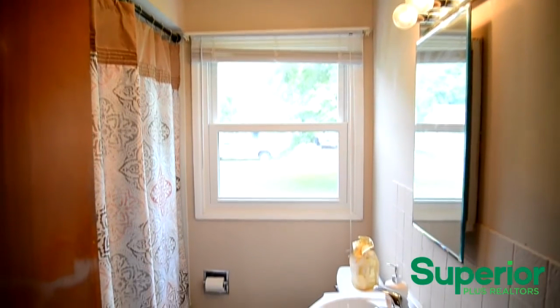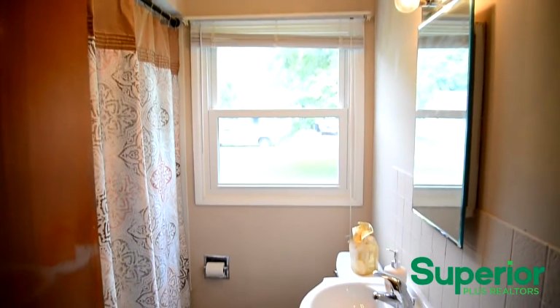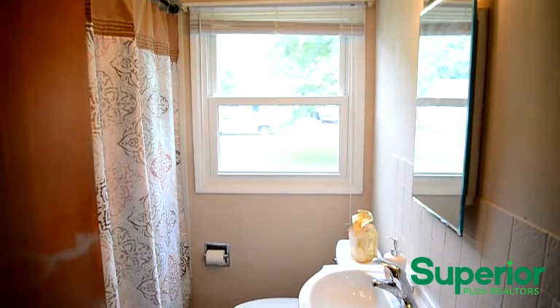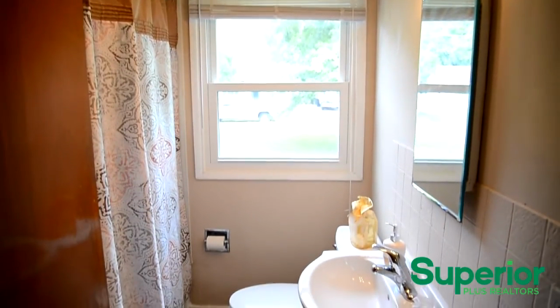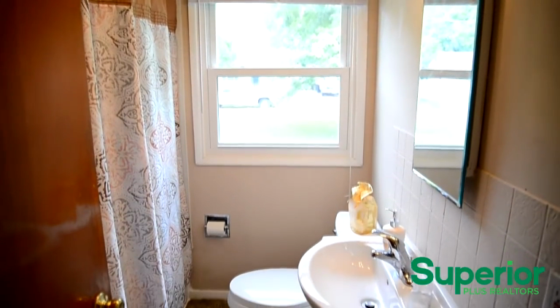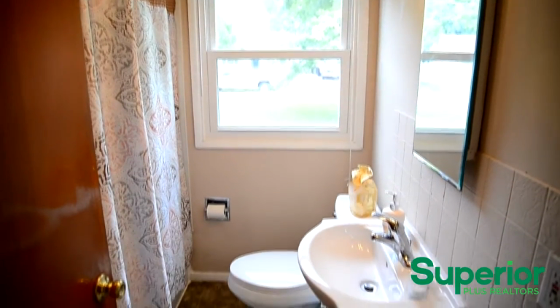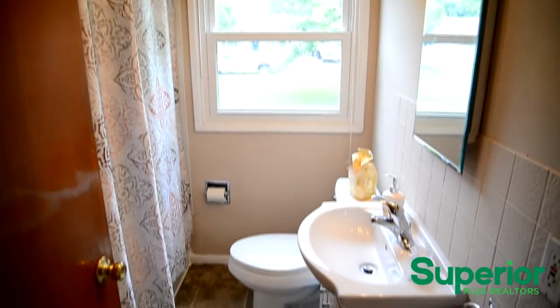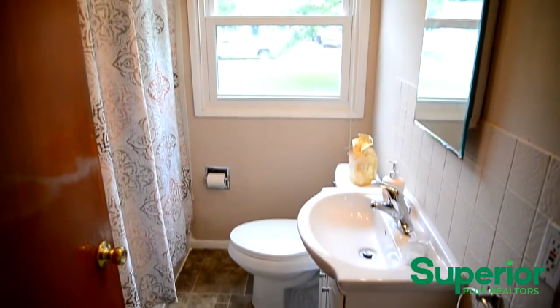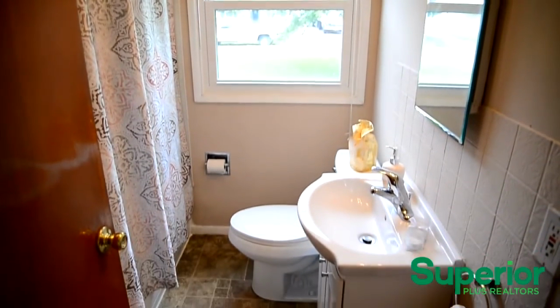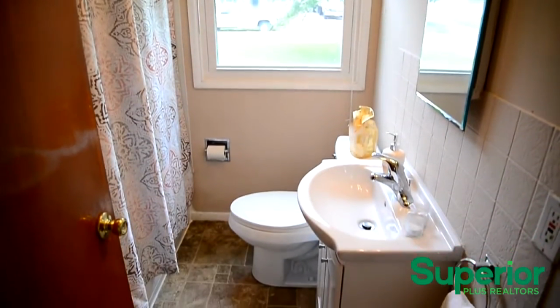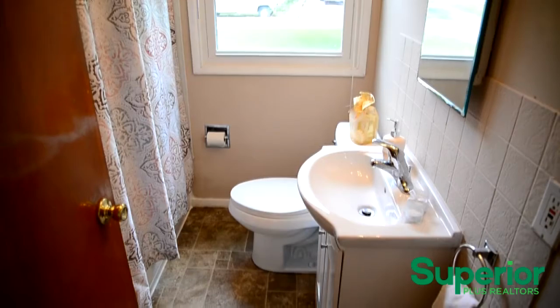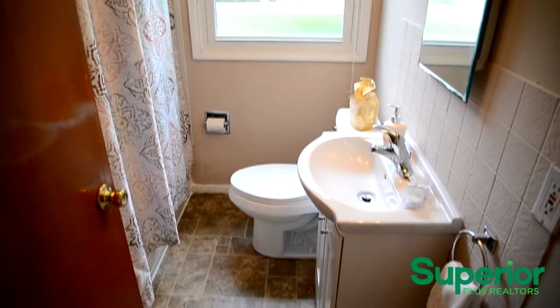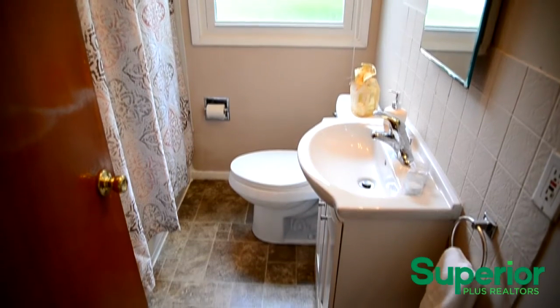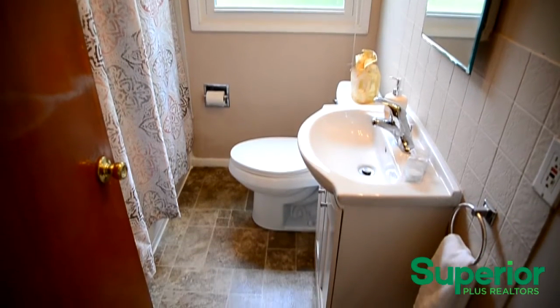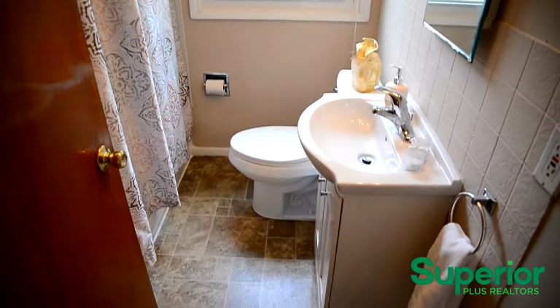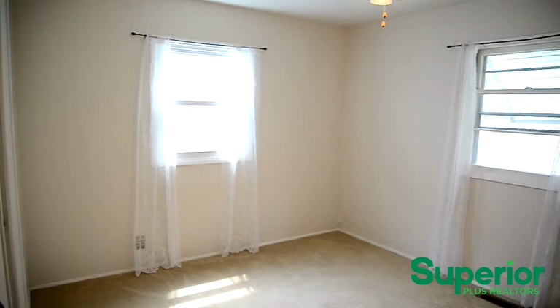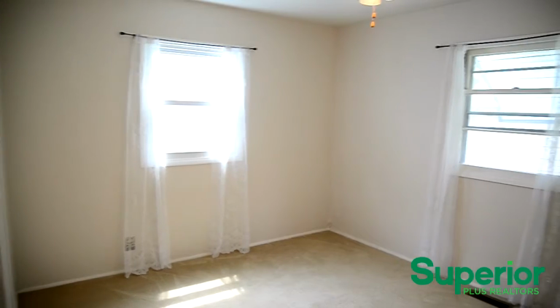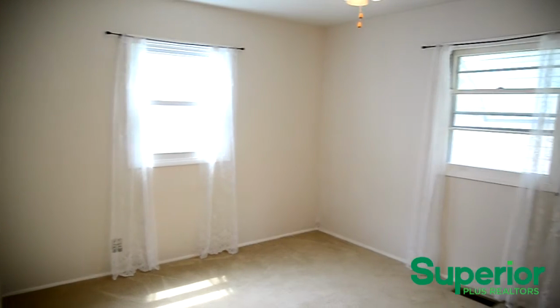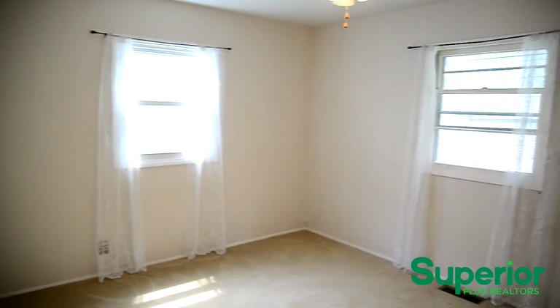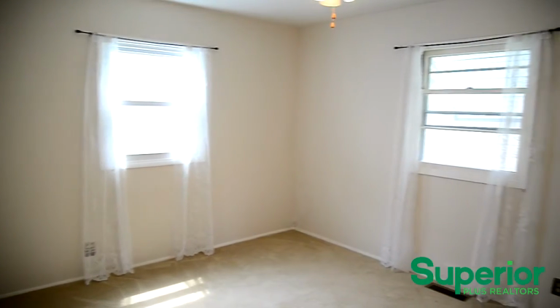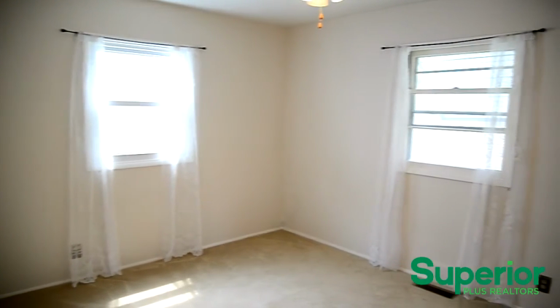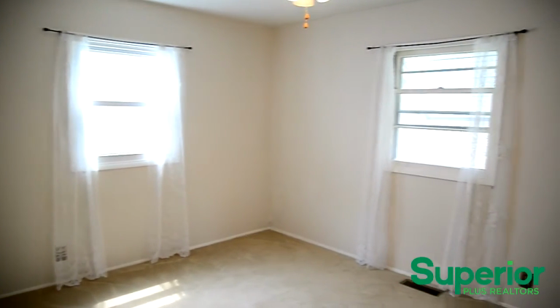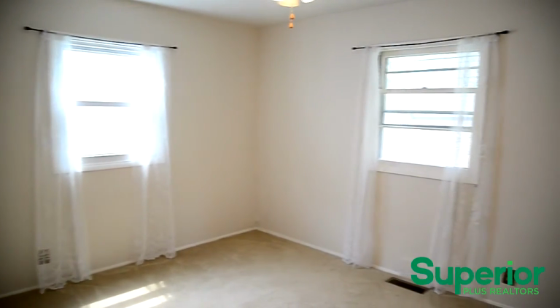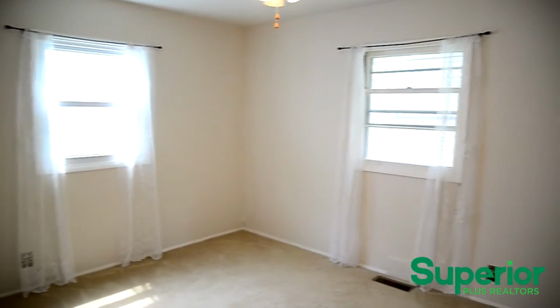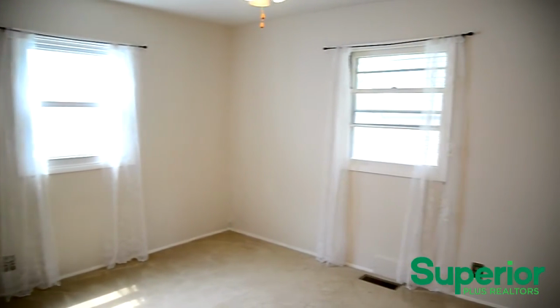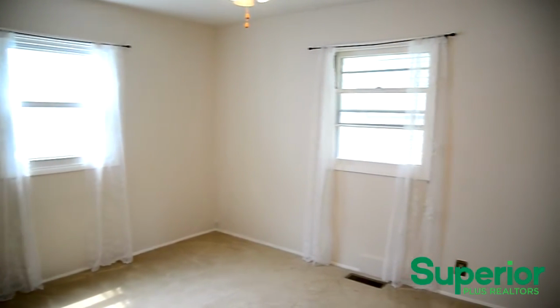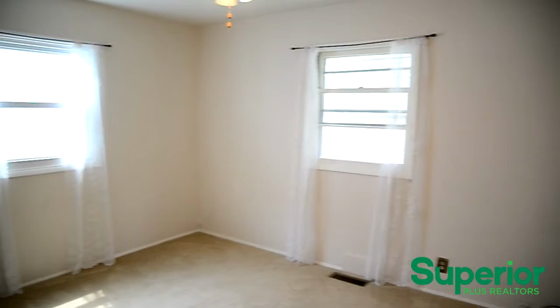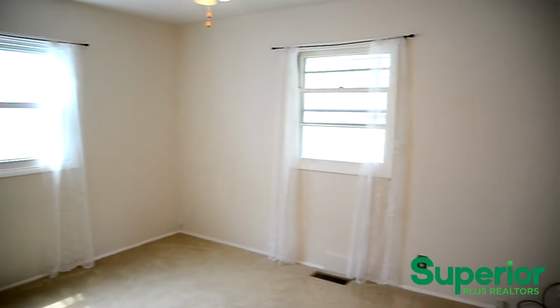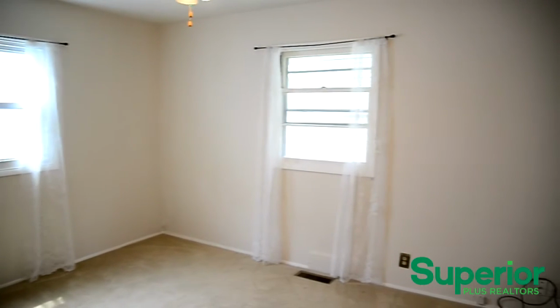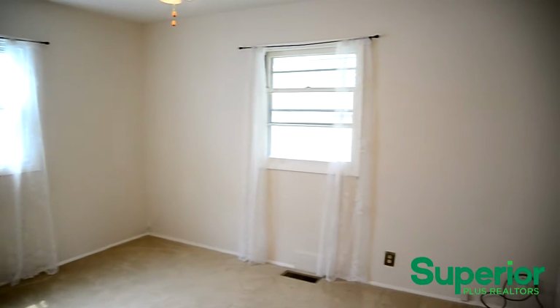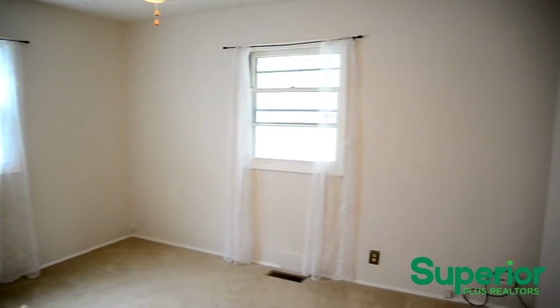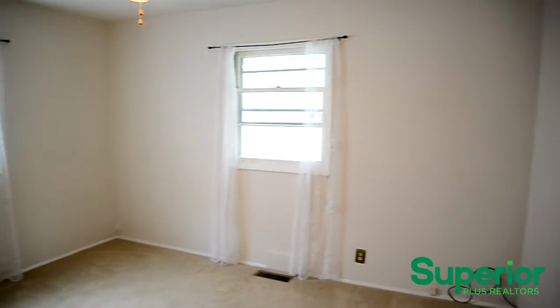This home features an updated bathroom. The bedrooms offer neutral colors, plush carpet, and well-sized closets.